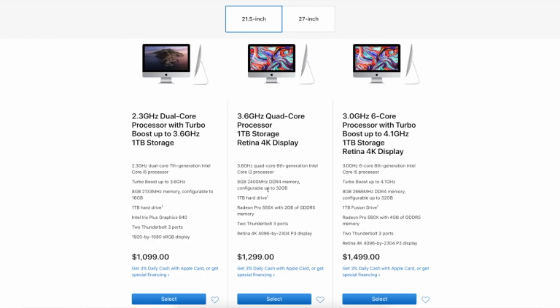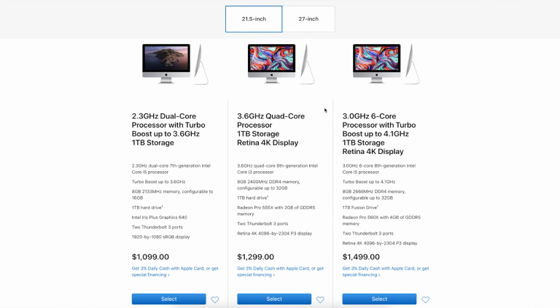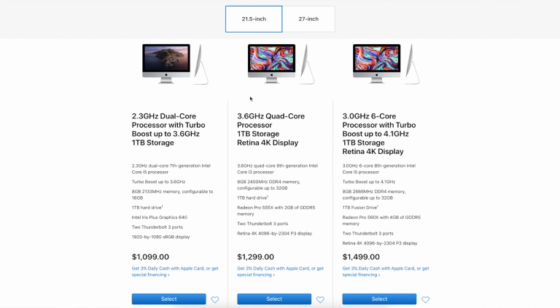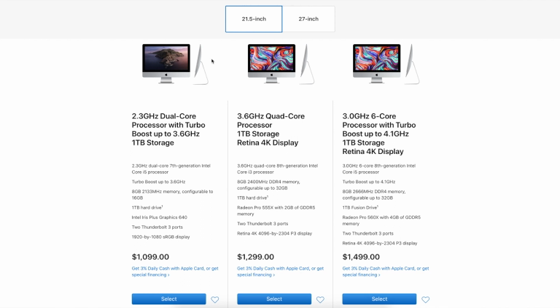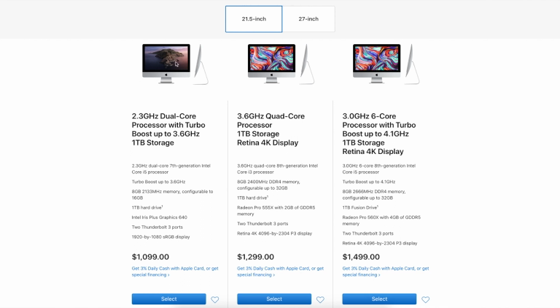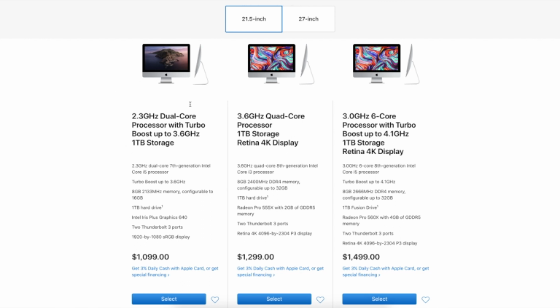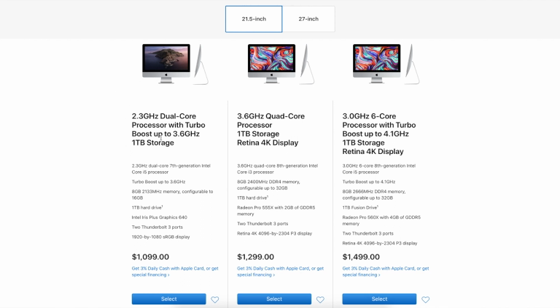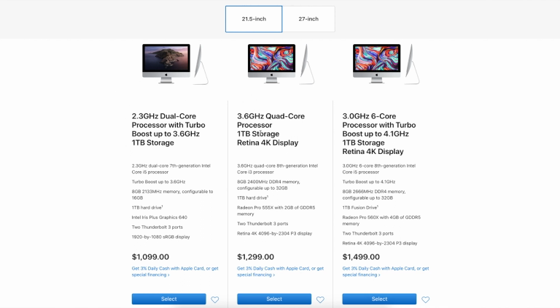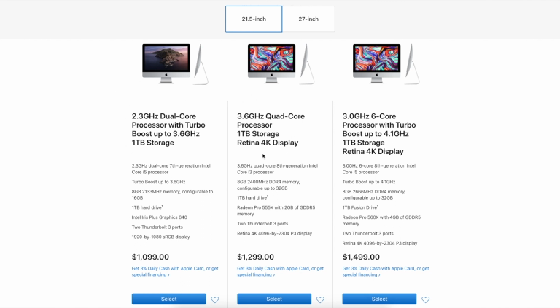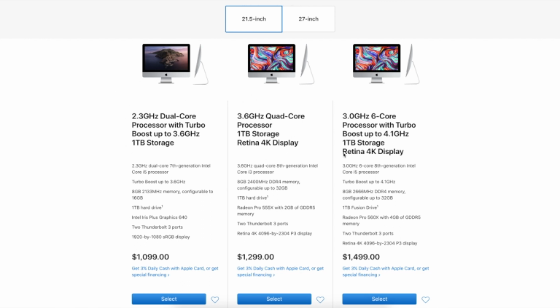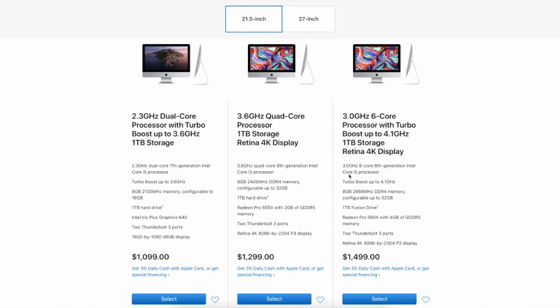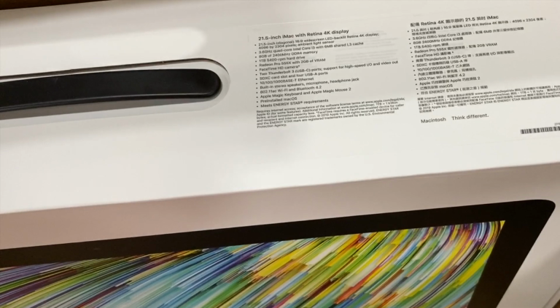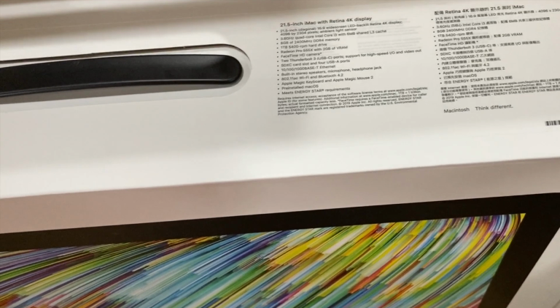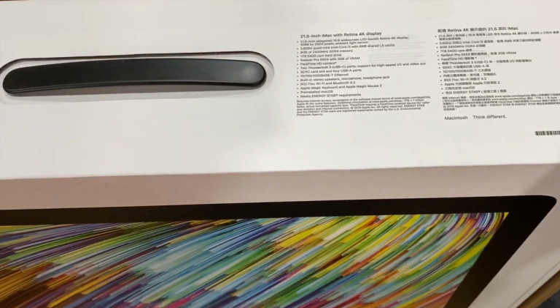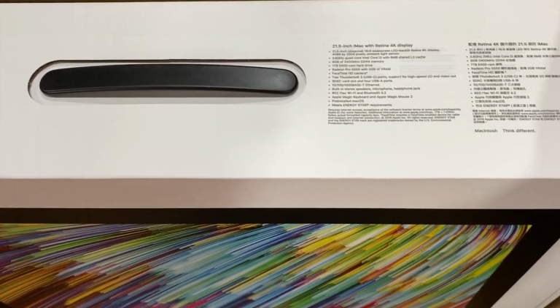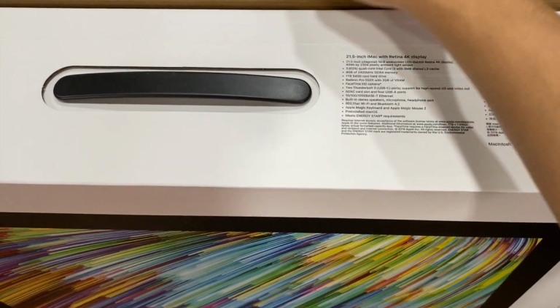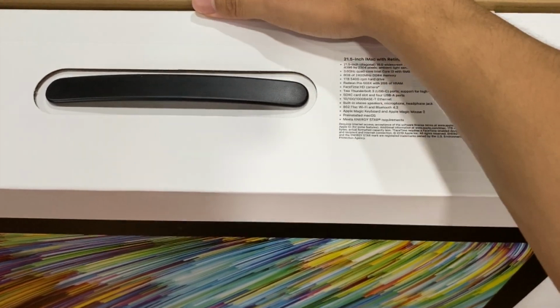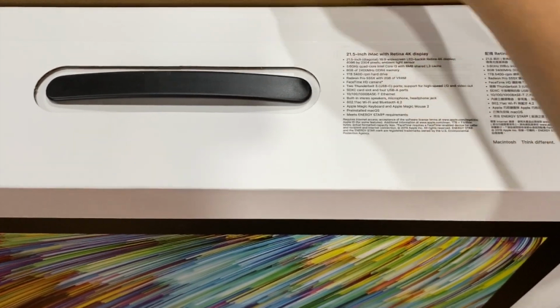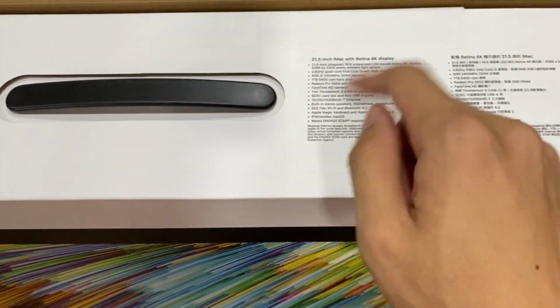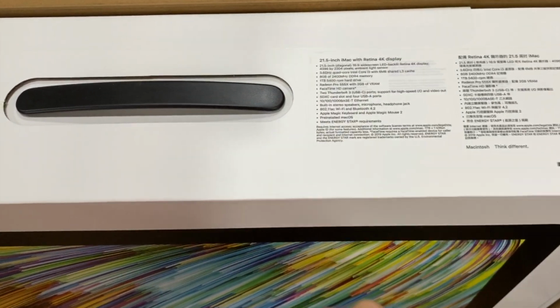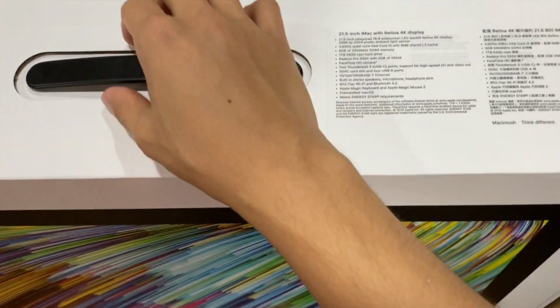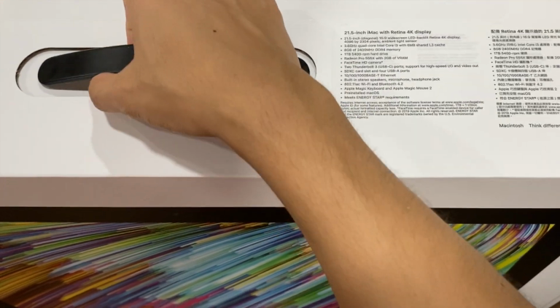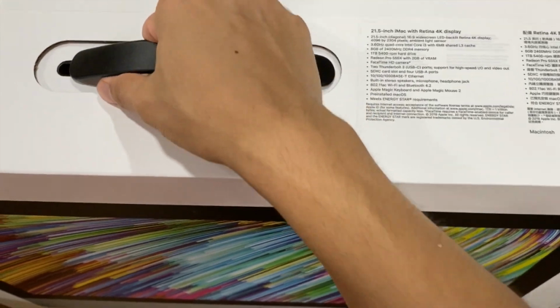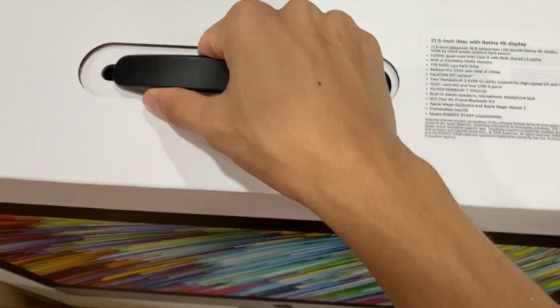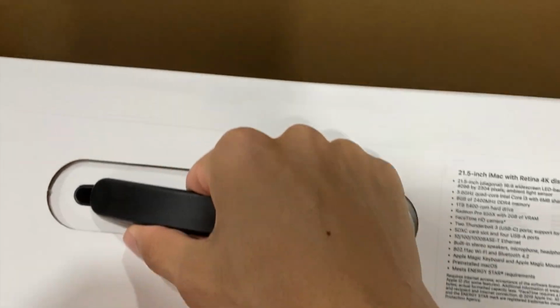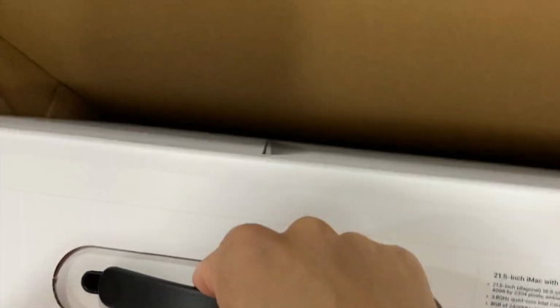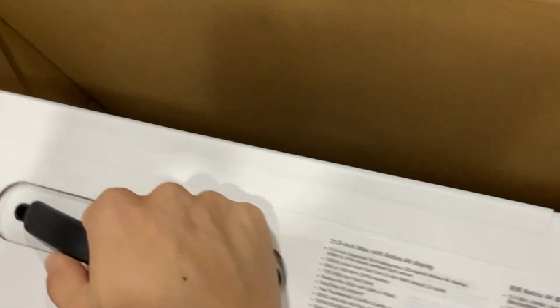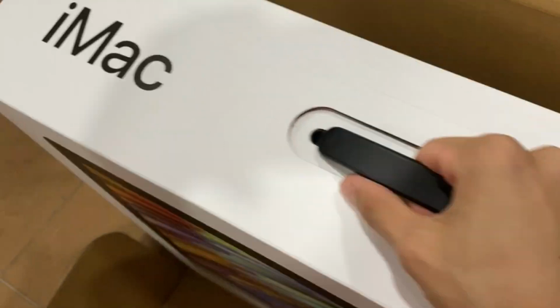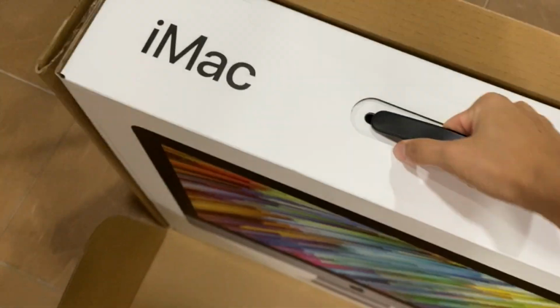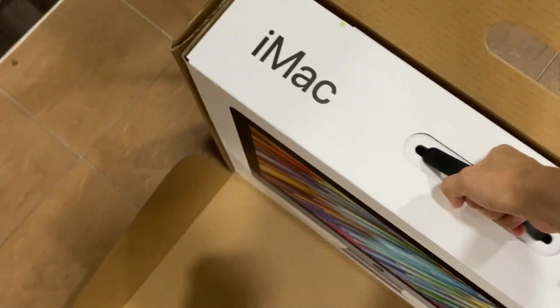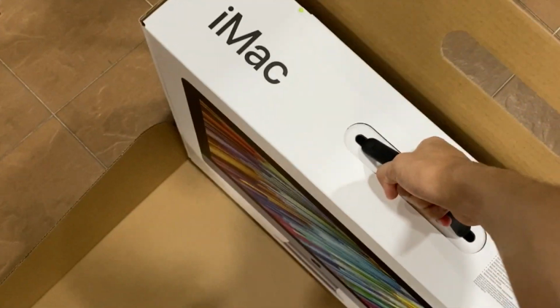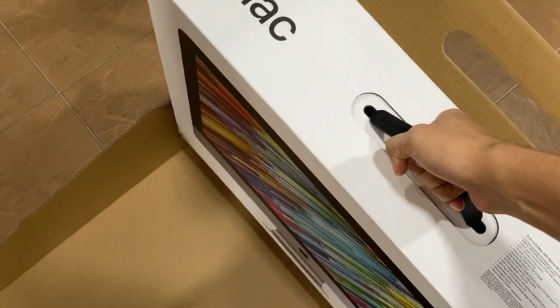It is the middle spec one — there's the lower one, the middle, and the highest spec. I only need so much power, so the middle spec will do enough. Oh man, this thing is heavy!